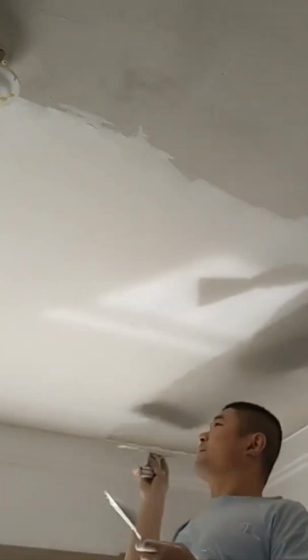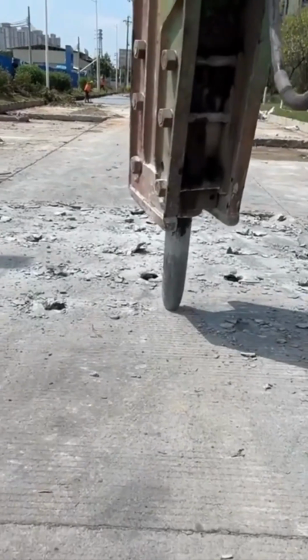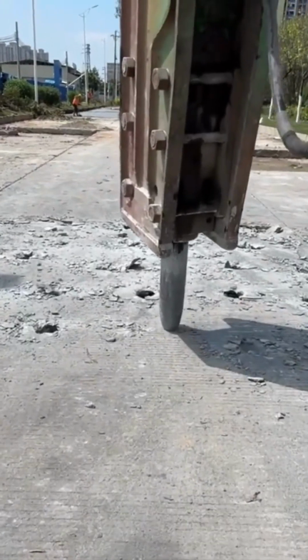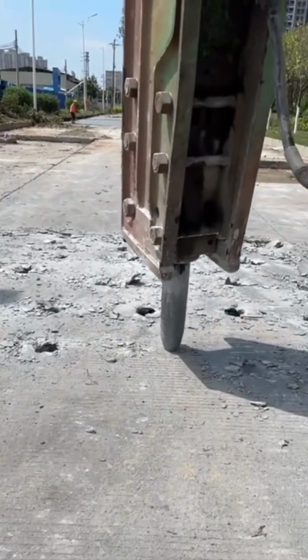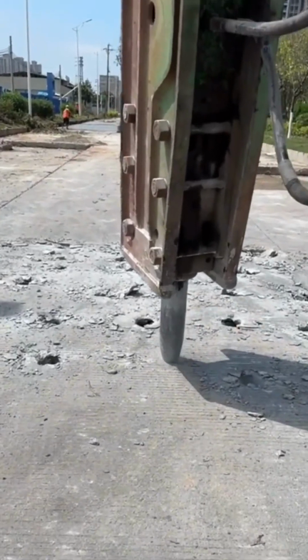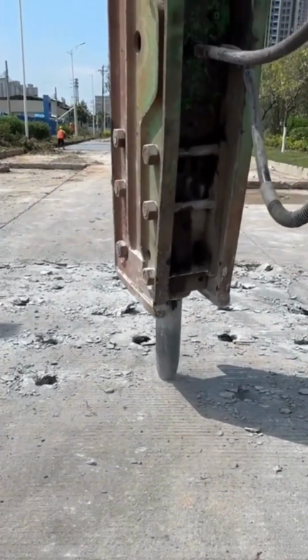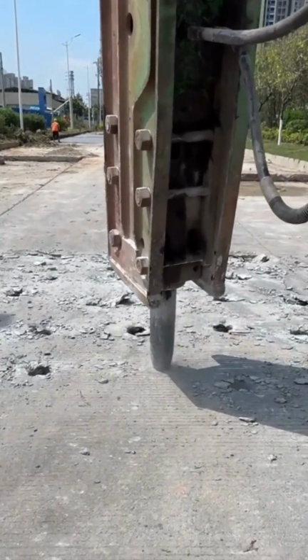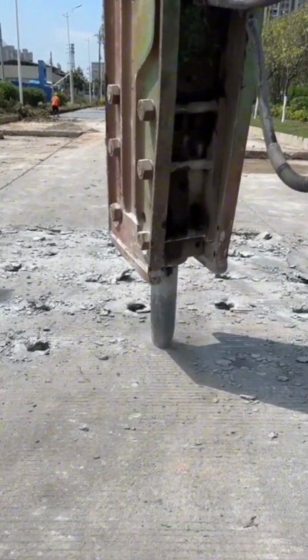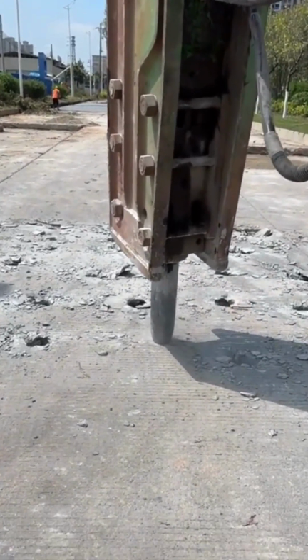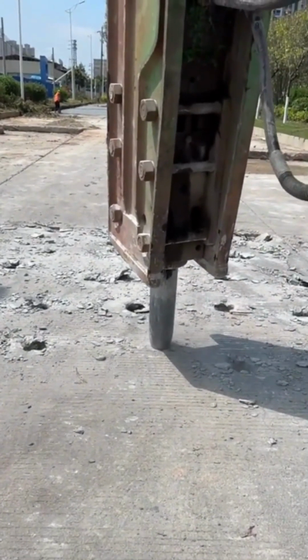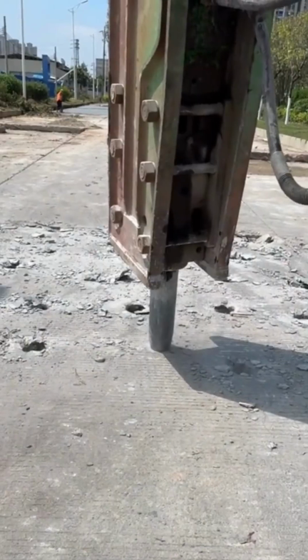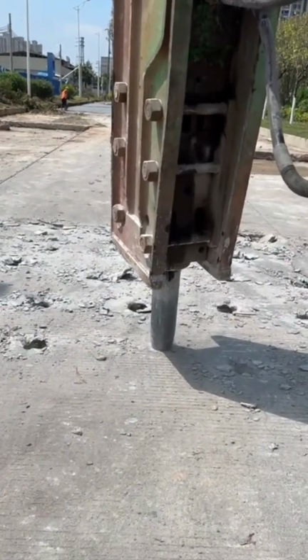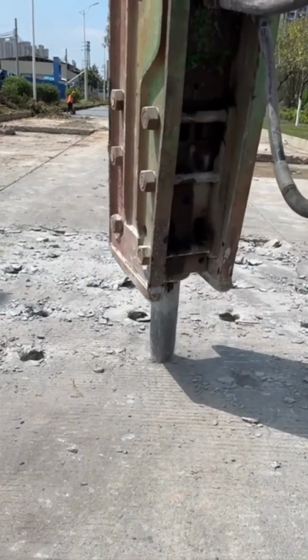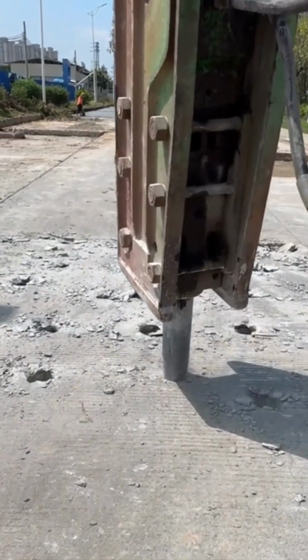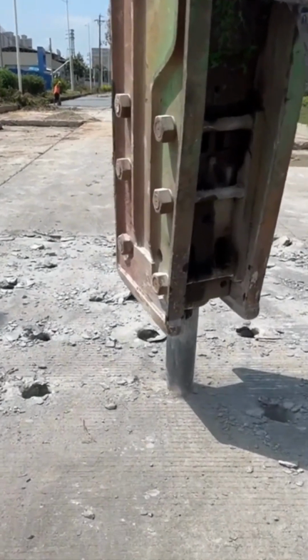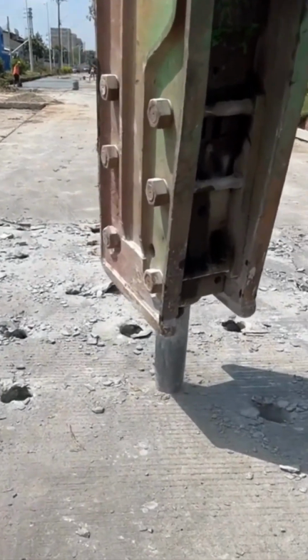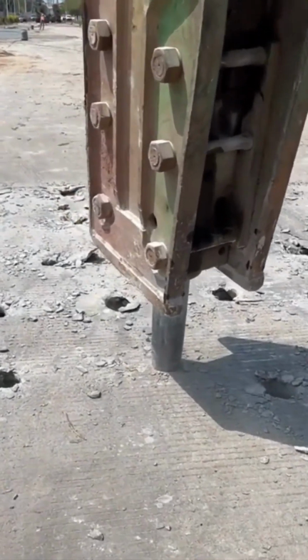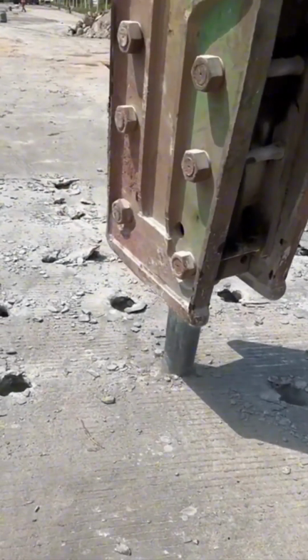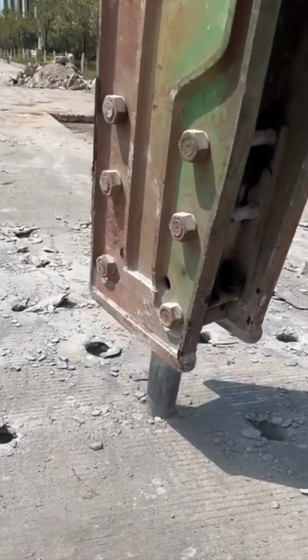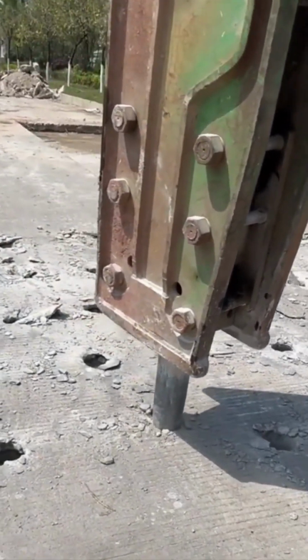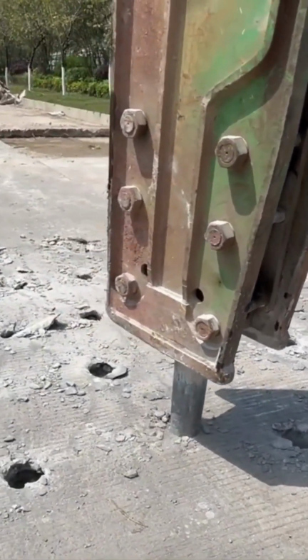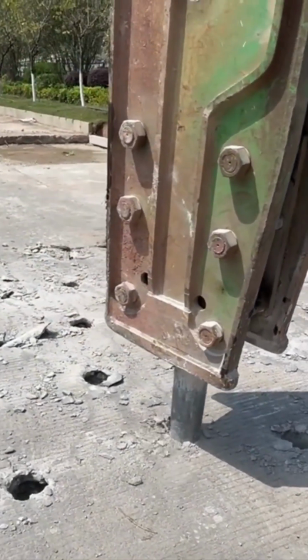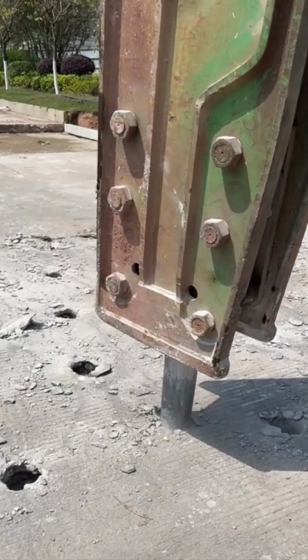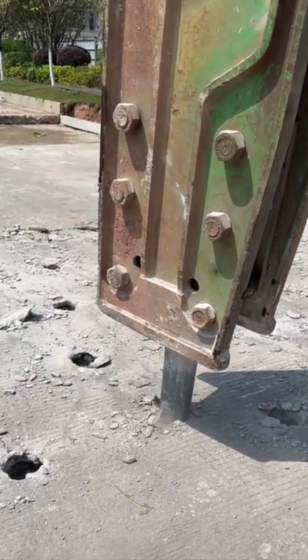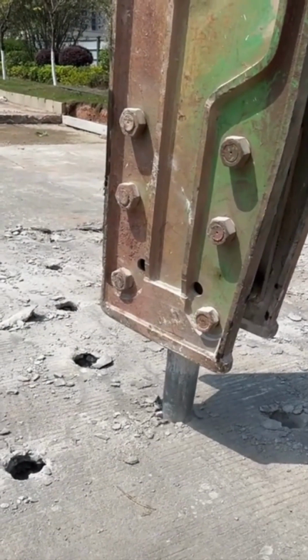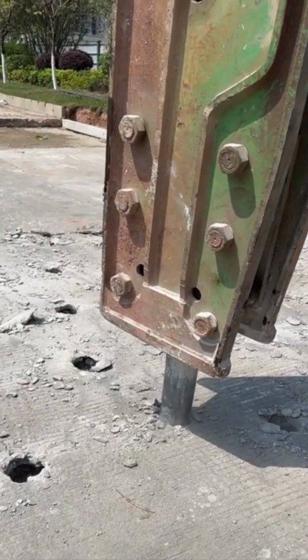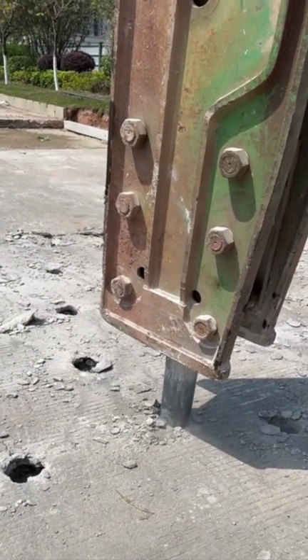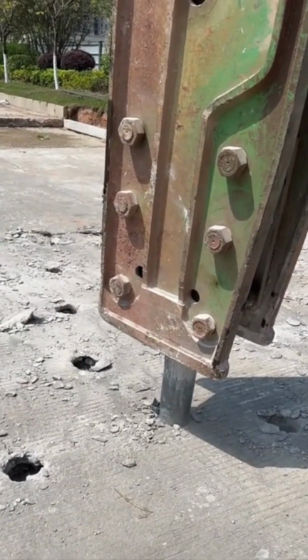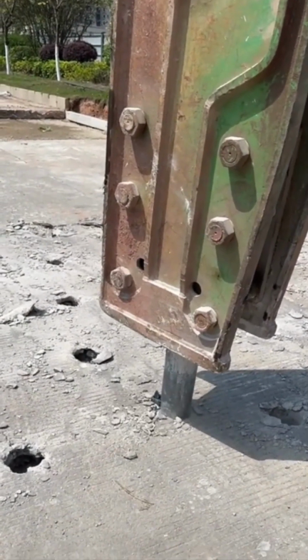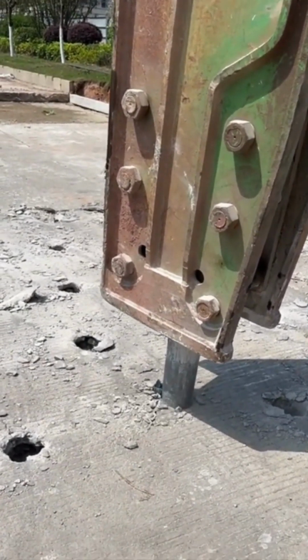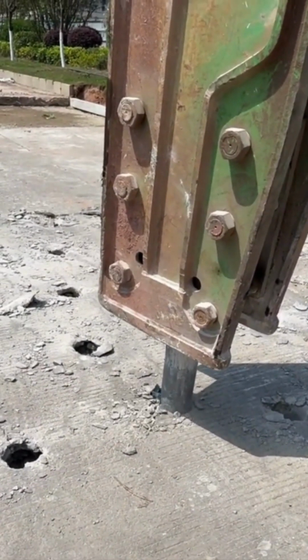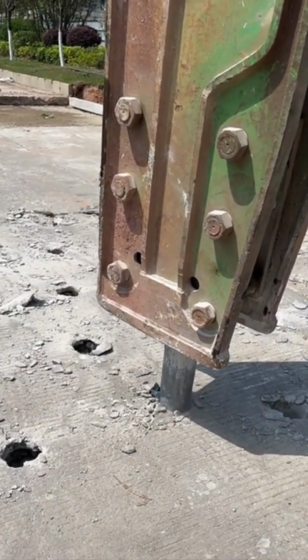This machine is a mechanical woodpecker on a mission. It relentlessly pecks at the asphalt, breaking it down with a staccato rhythm that you can feel in your bones. This is the sound of urban renewal.